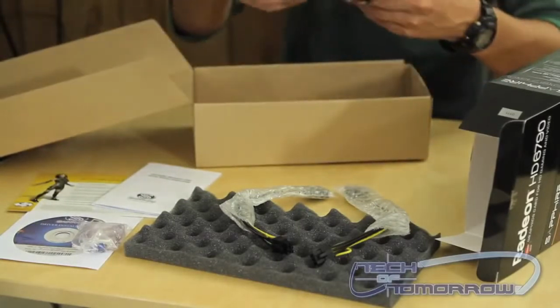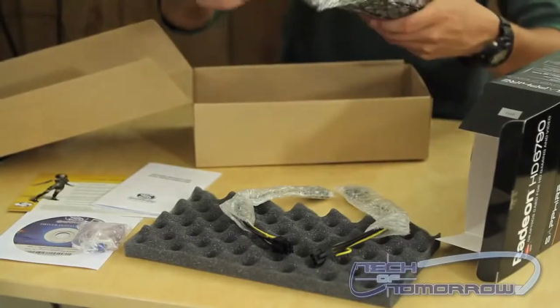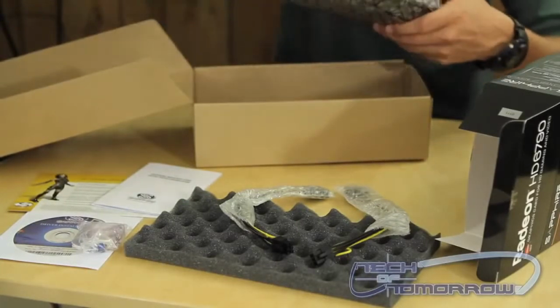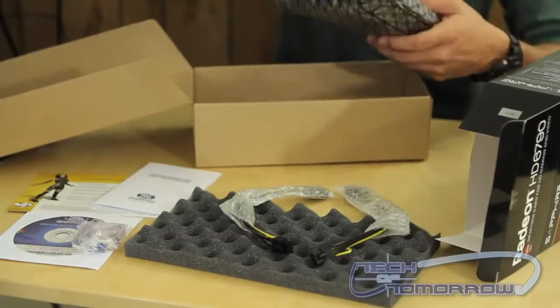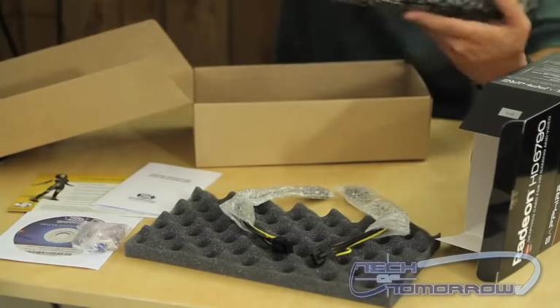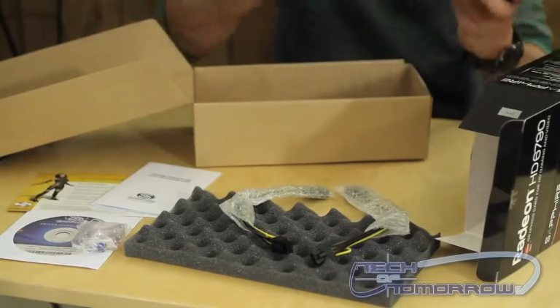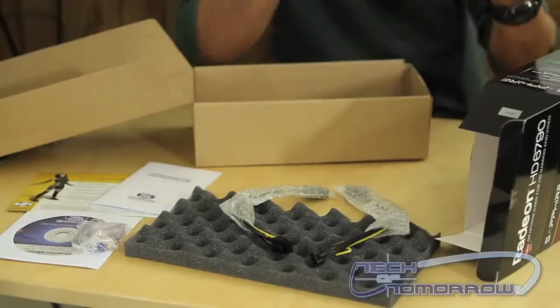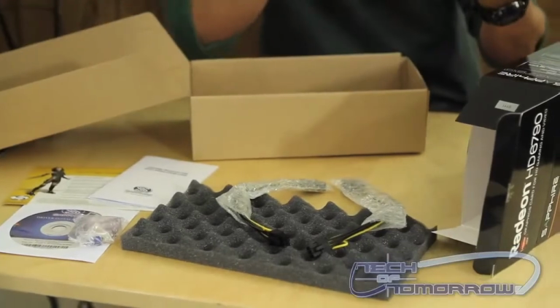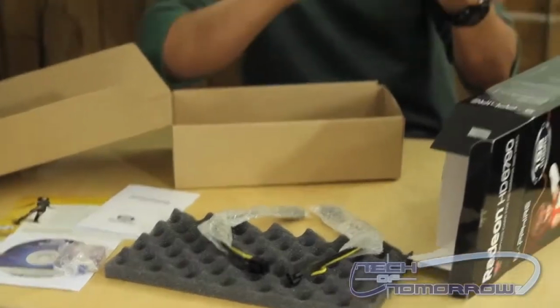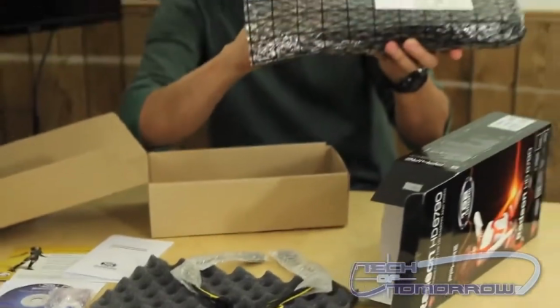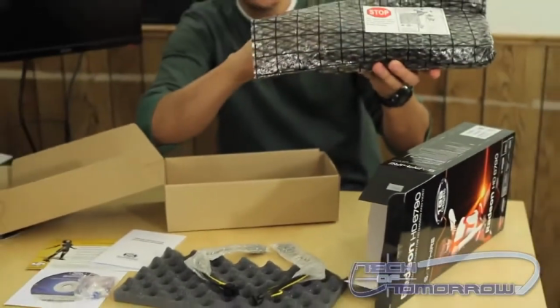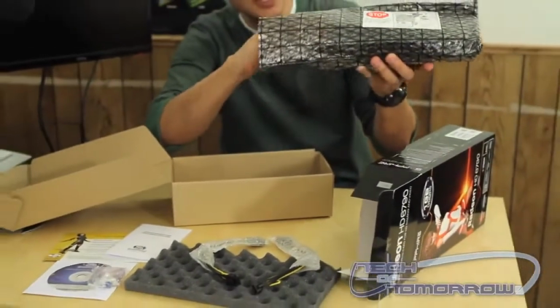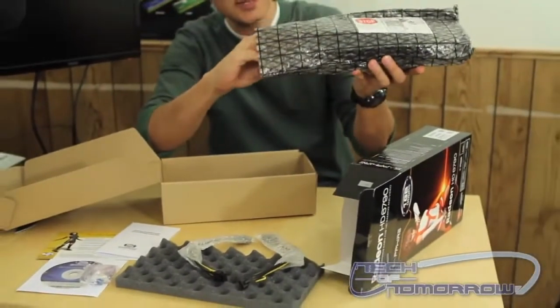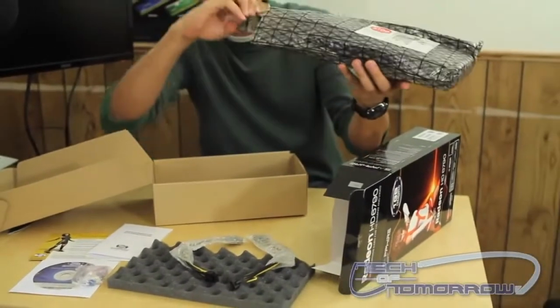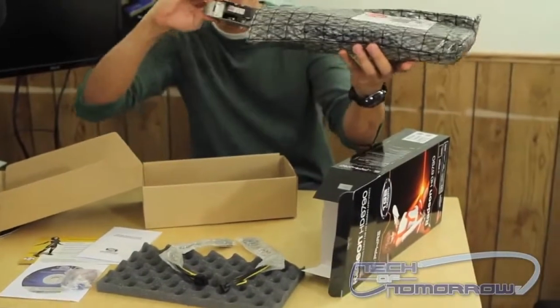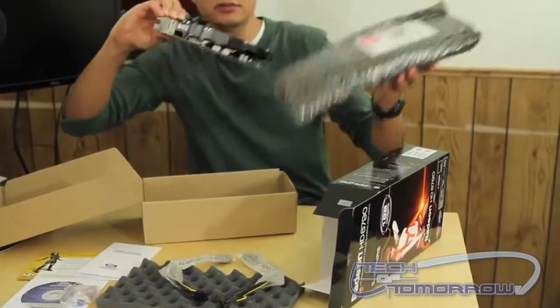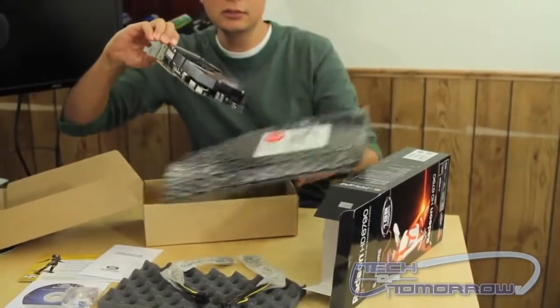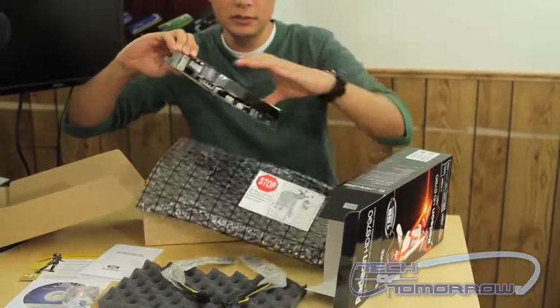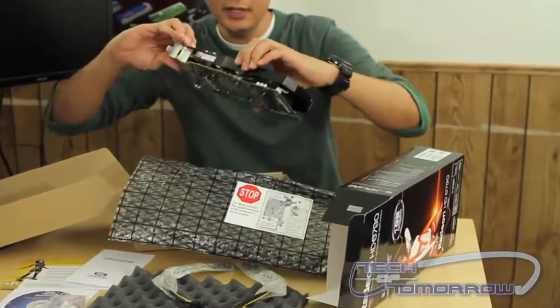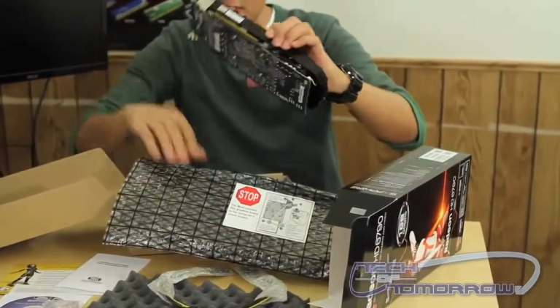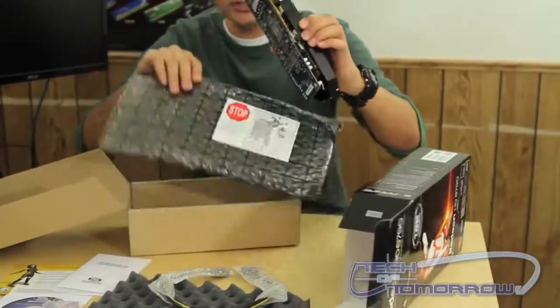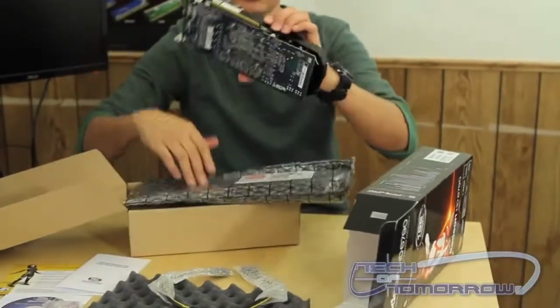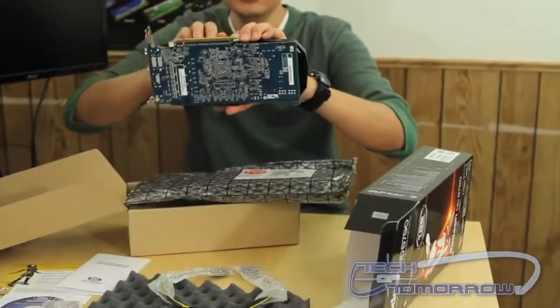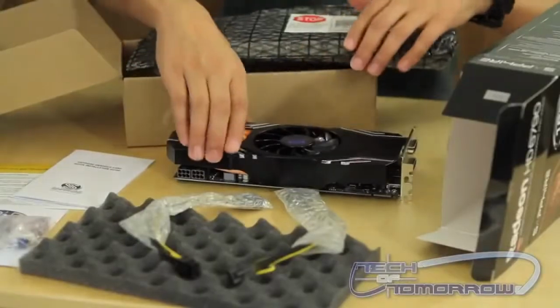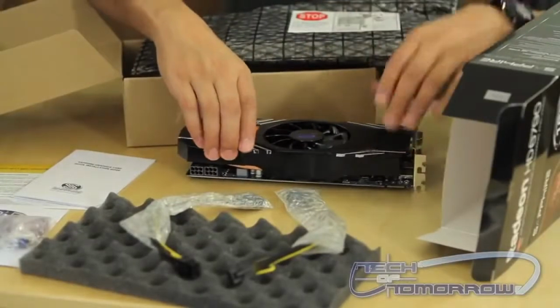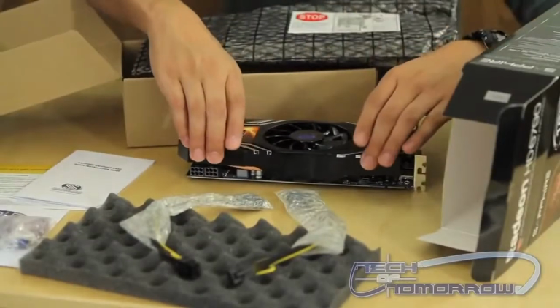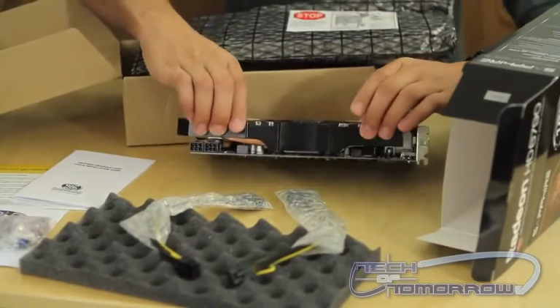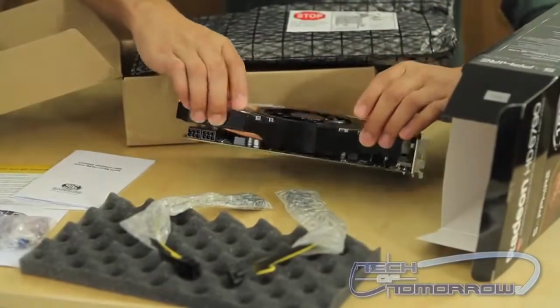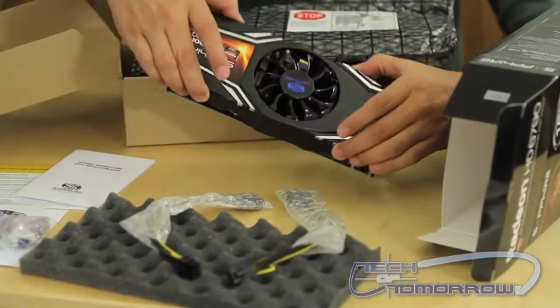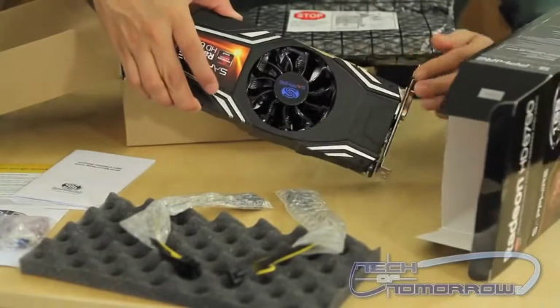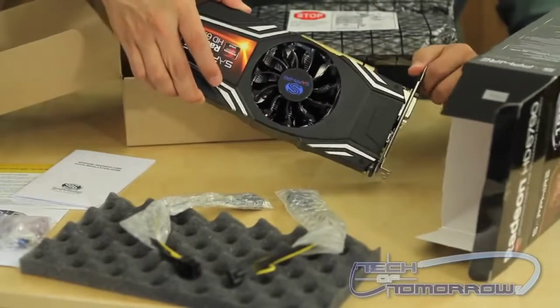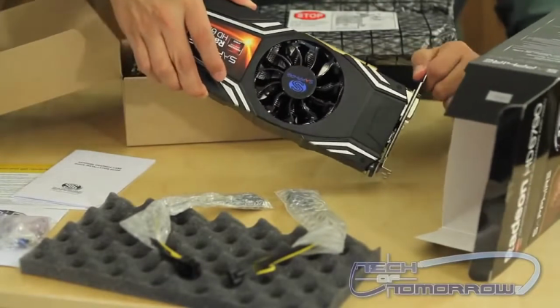Here's the card itself. Let me open this up for you. It comes in a nice anti-static bag. And here's your card — as you can see, it's a Sapphire card.